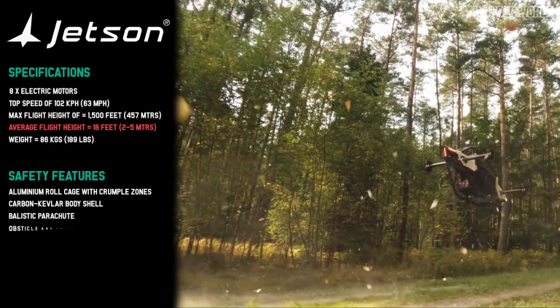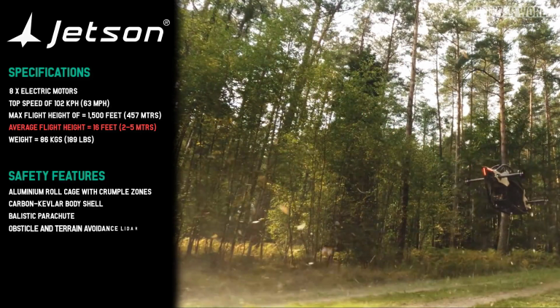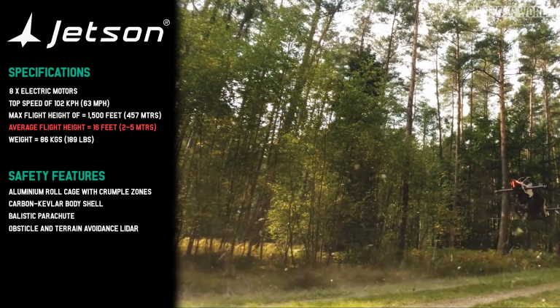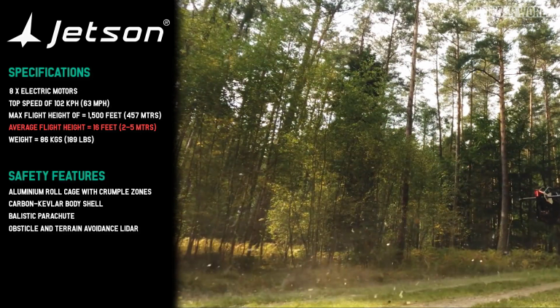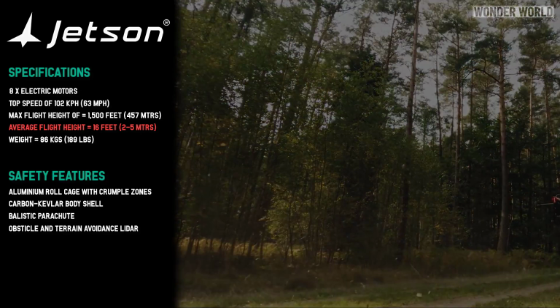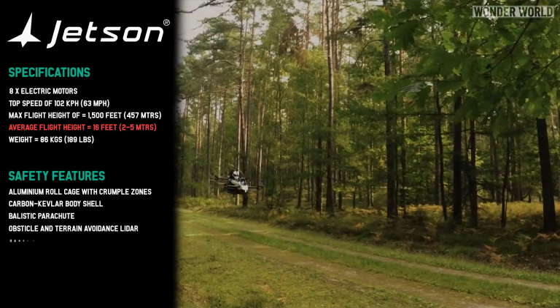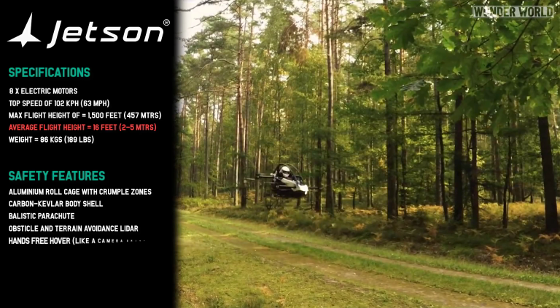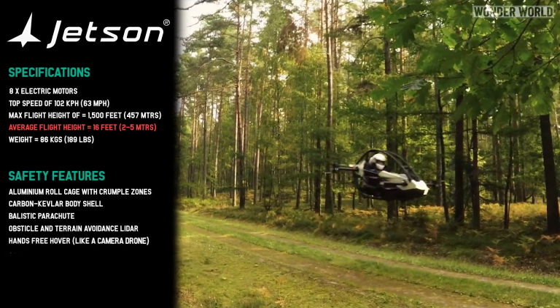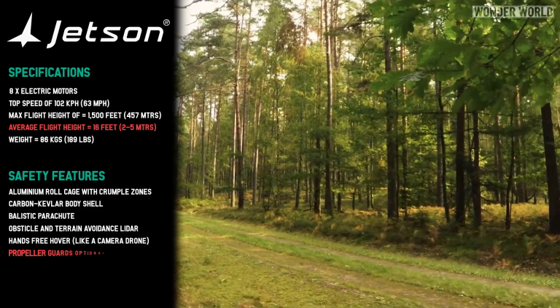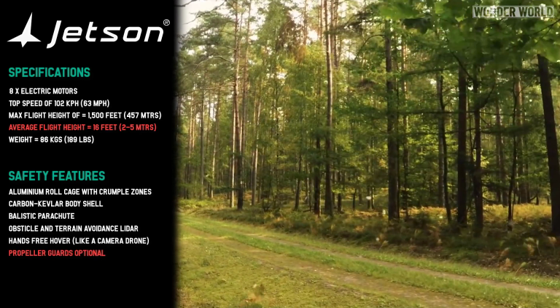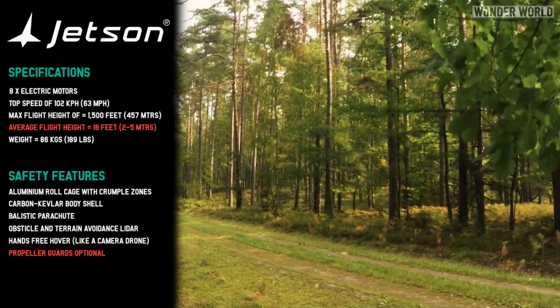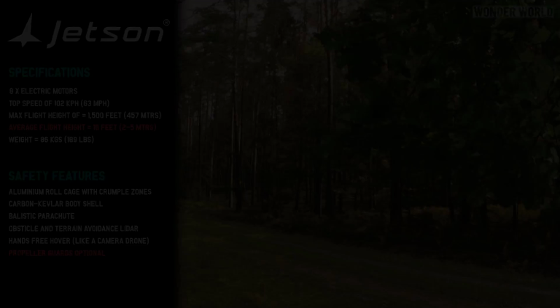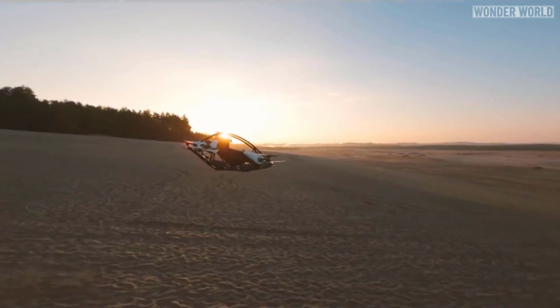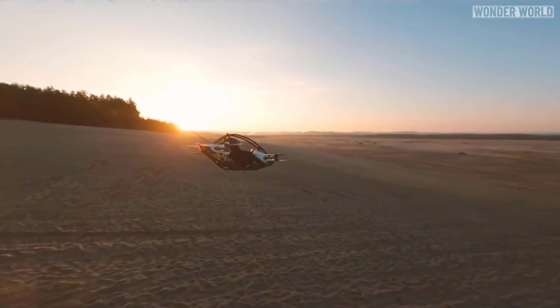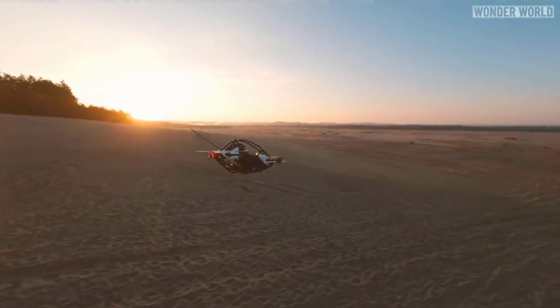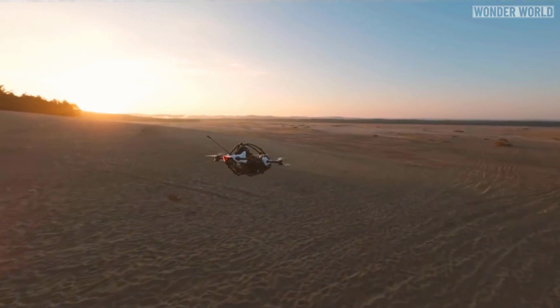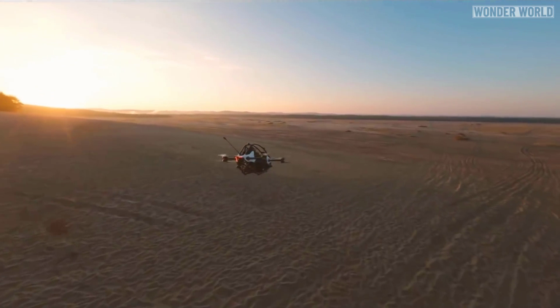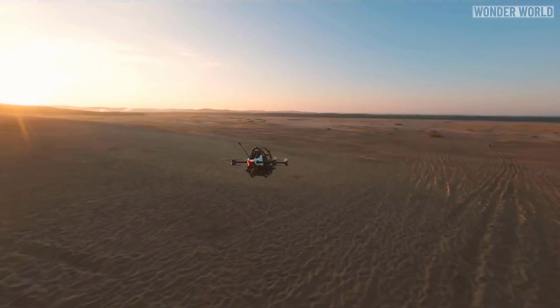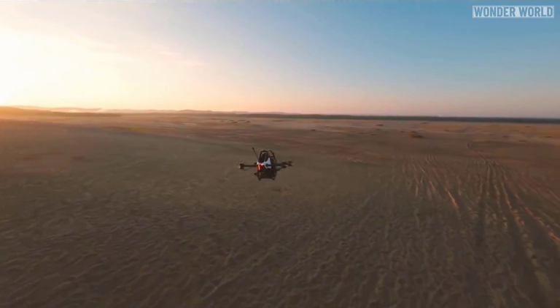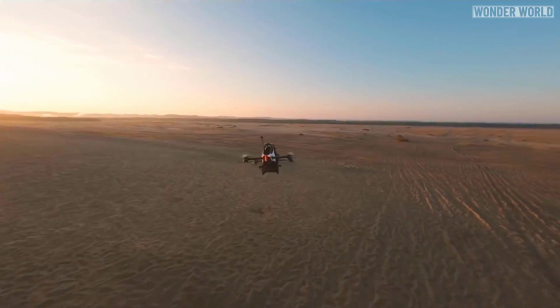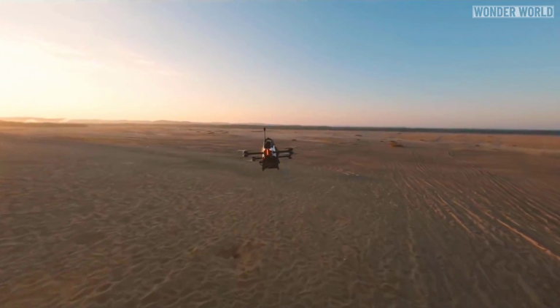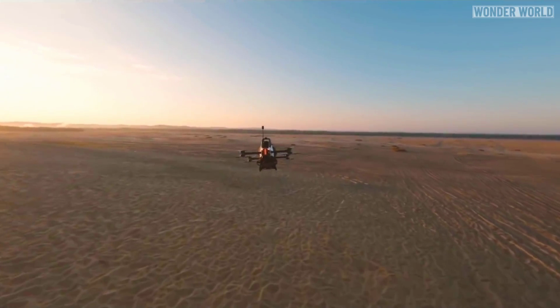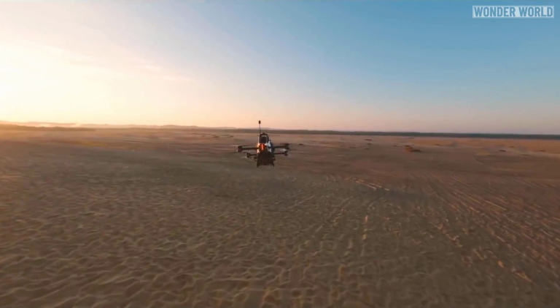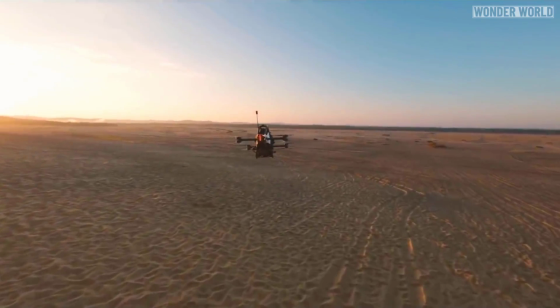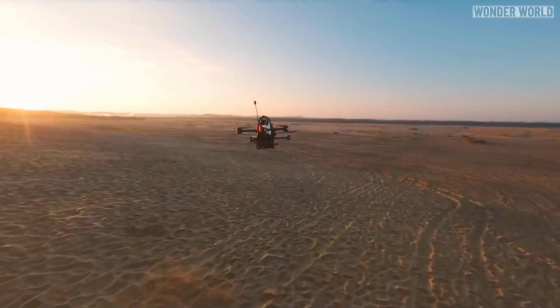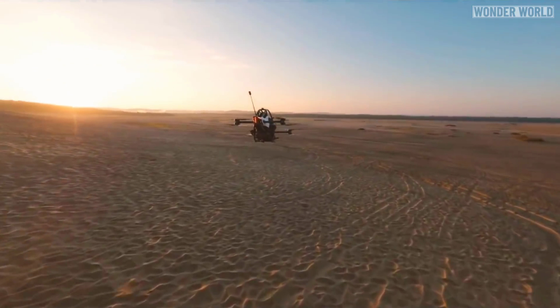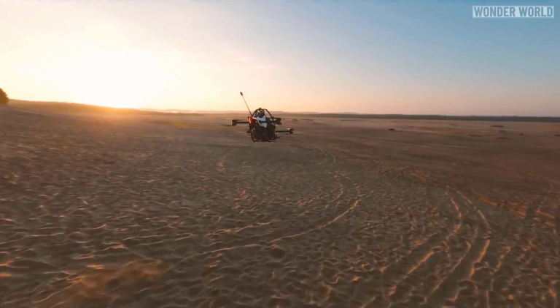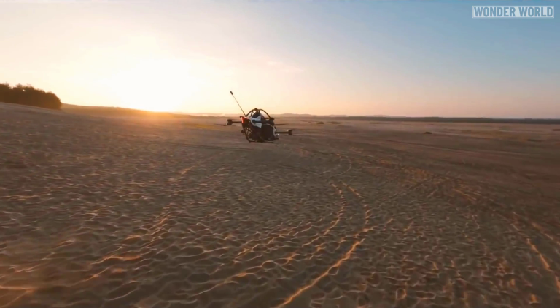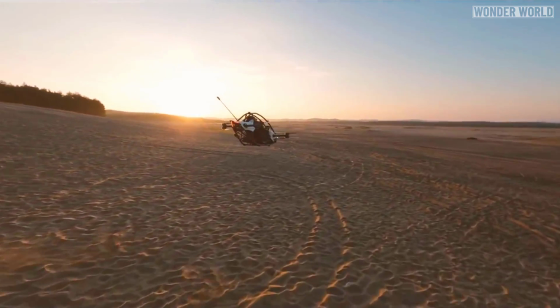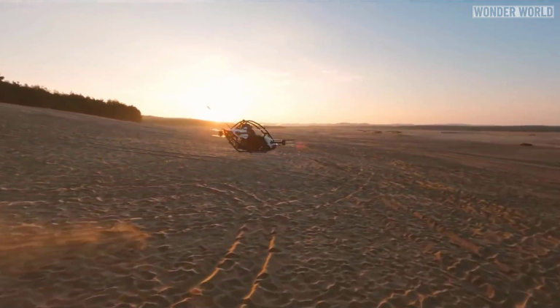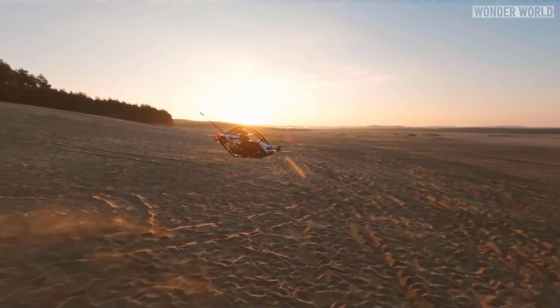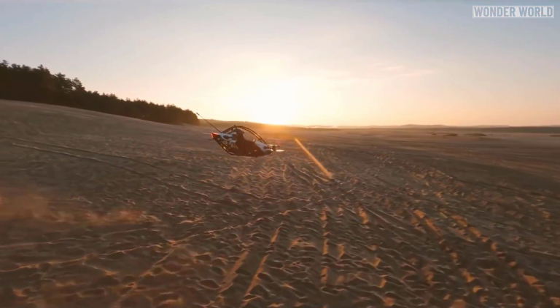It also features obstacle and terrain avoidance lidar and hands-free hover, just like a camera drone. The battery is good for 20–30 minutes of flight time and can be recharged in 1–2 hours depending on the charger, but the batteries are swappable to reduce downtime.